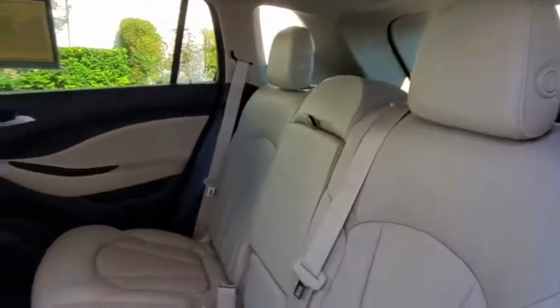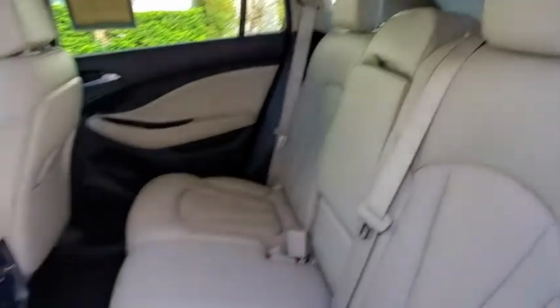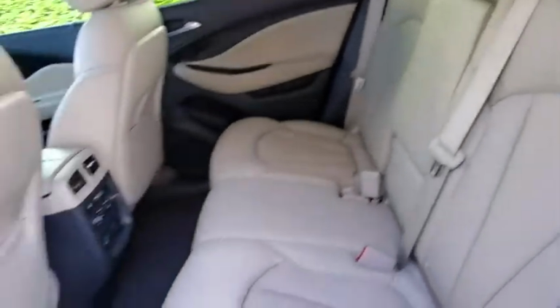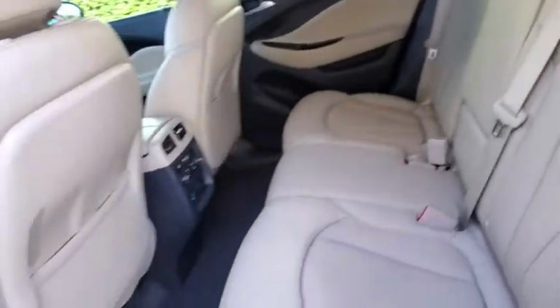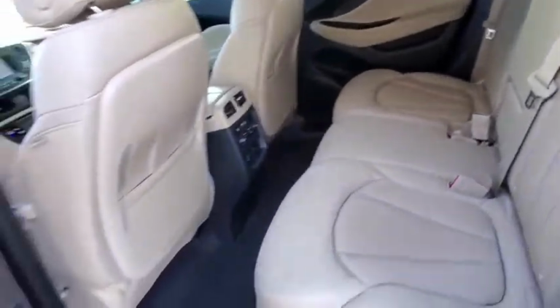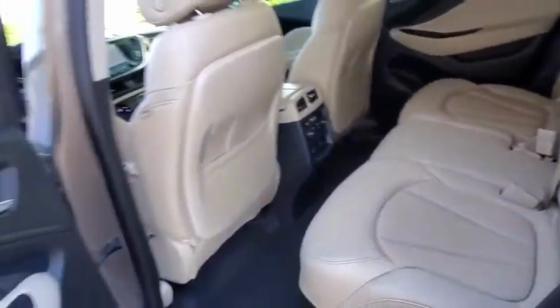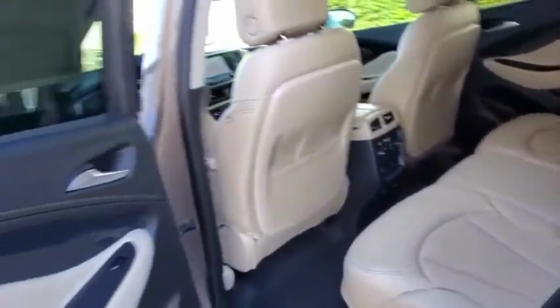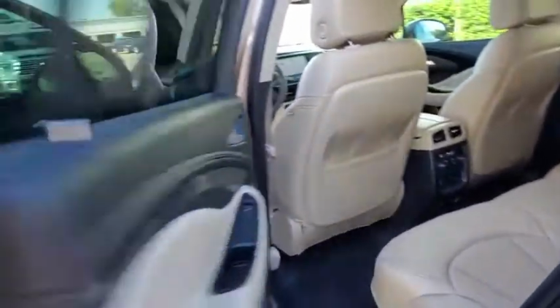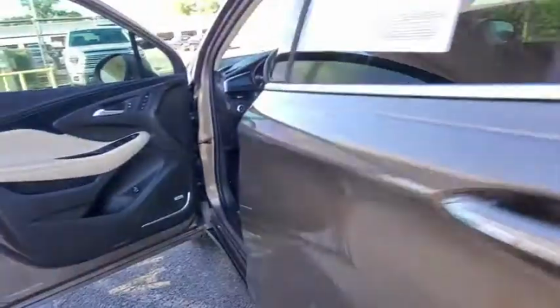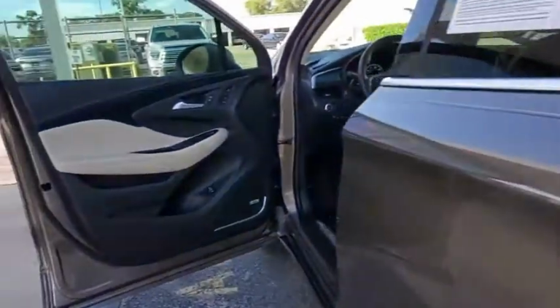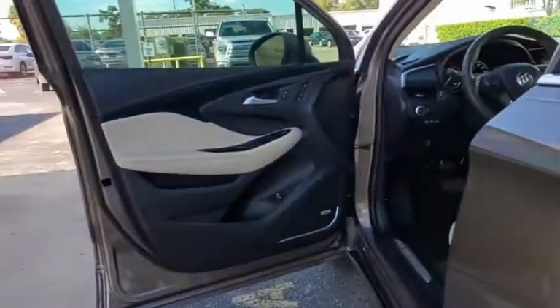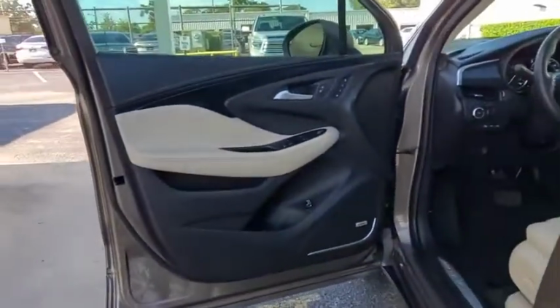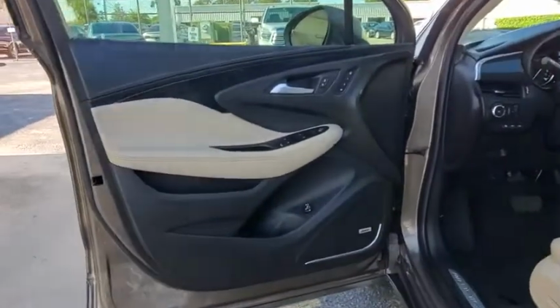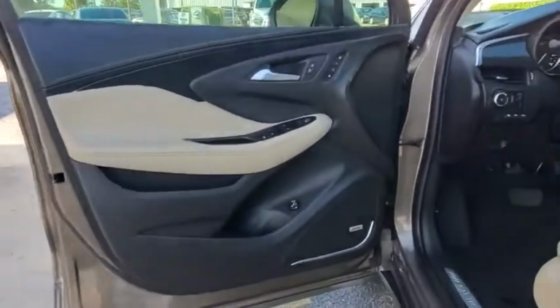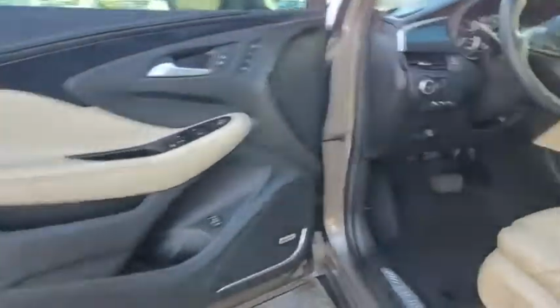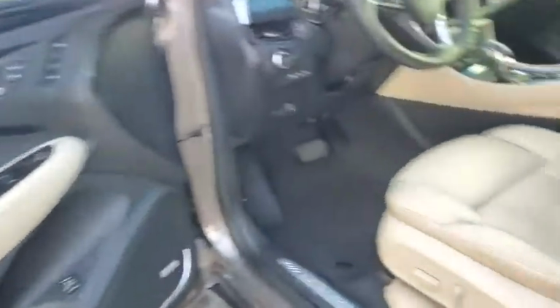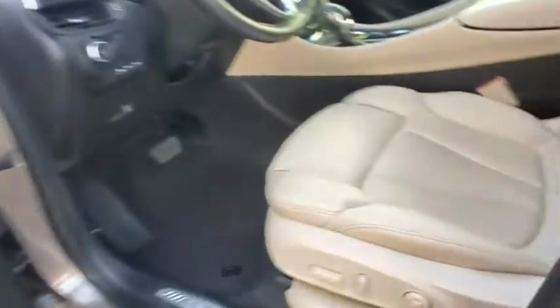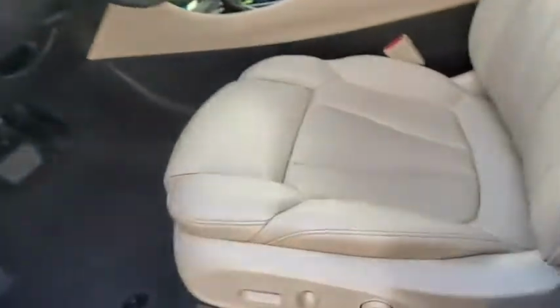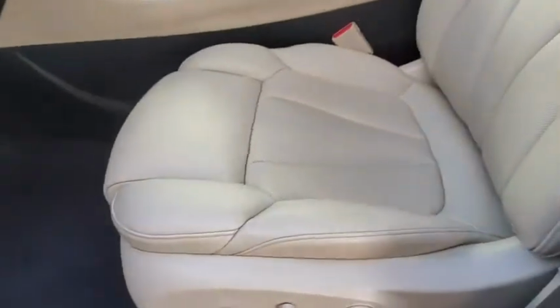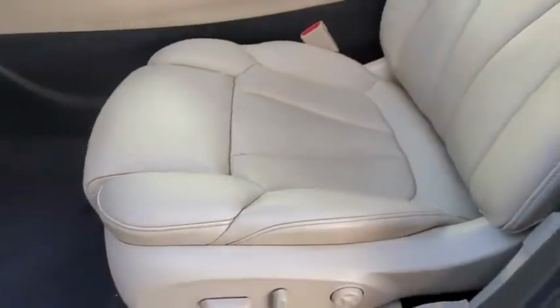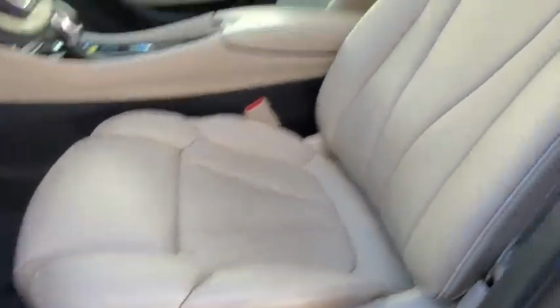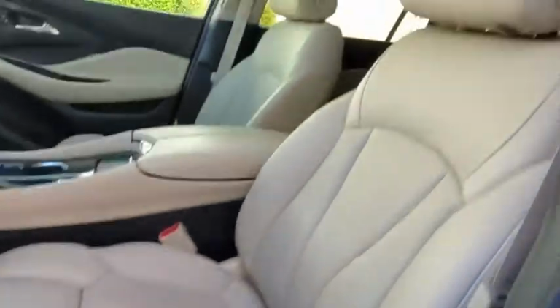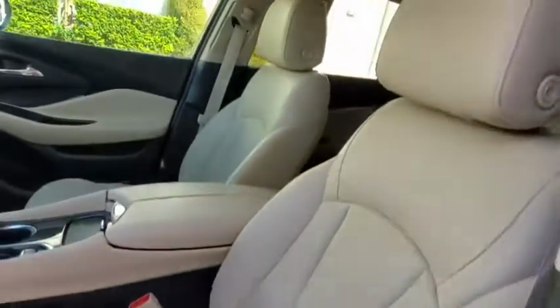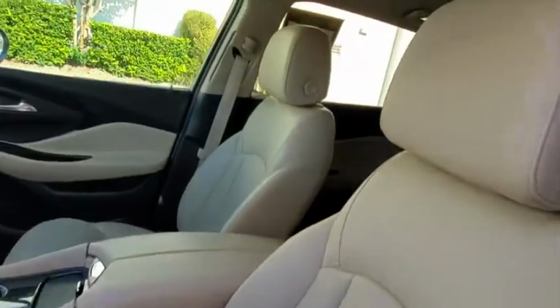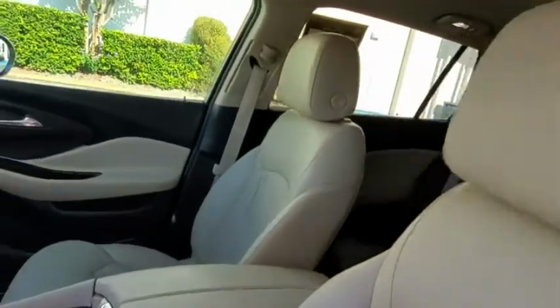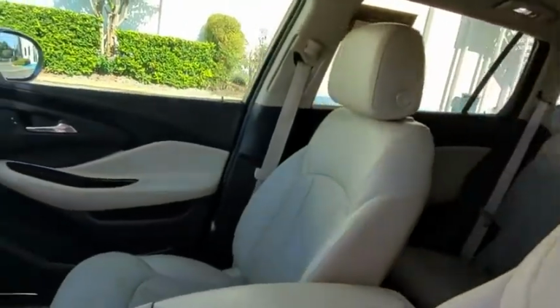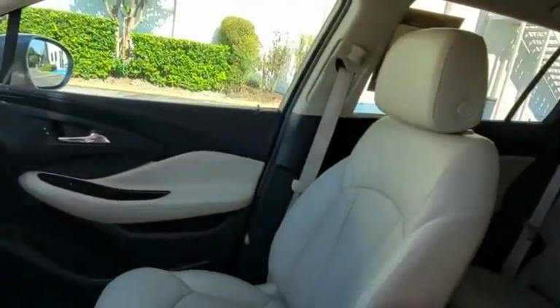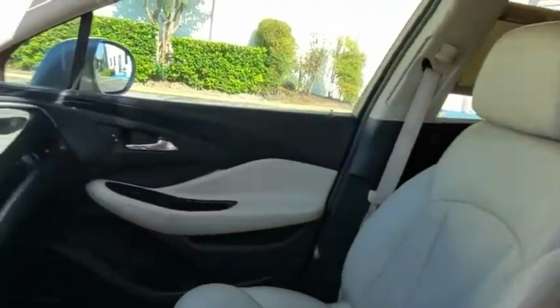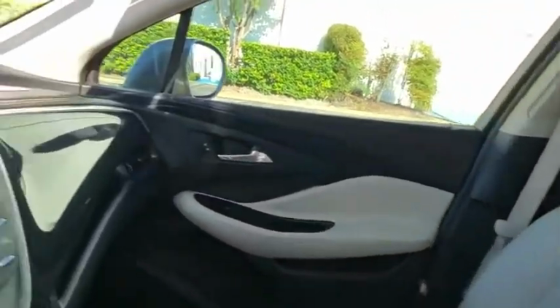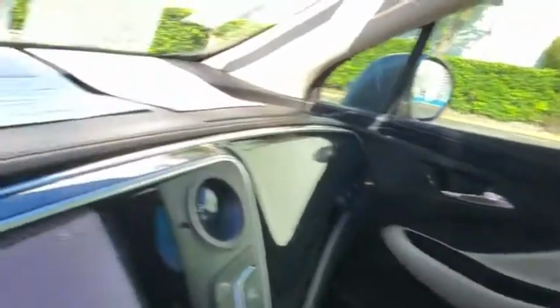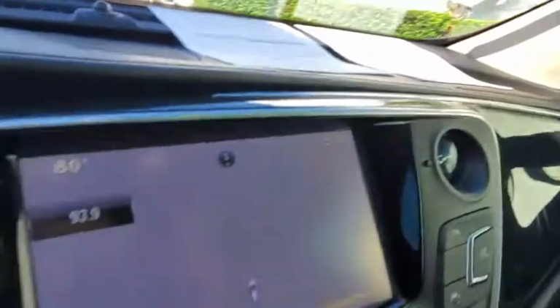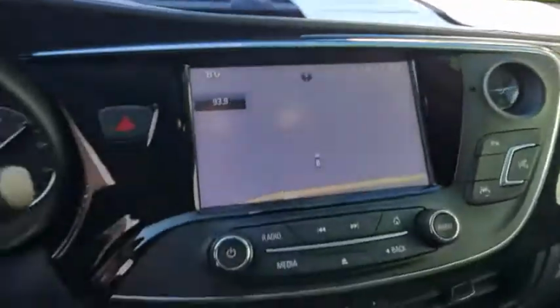Traction control, remote engine start, power passenger seat, steering wheel audio controls, stability control, navigation system, power liftgate, keyless entry, anti-lock braking system.